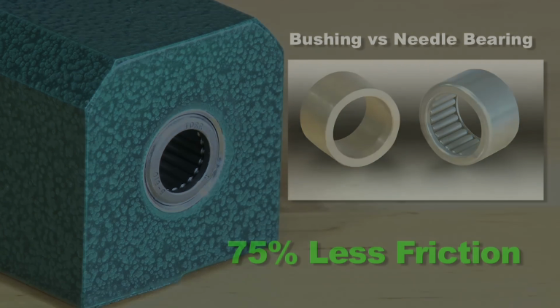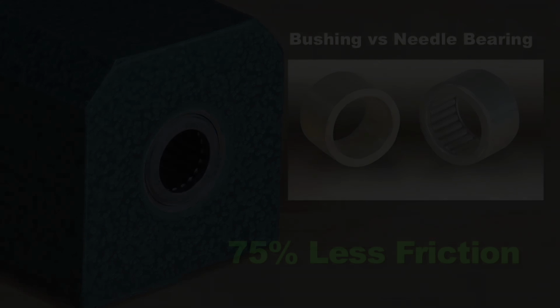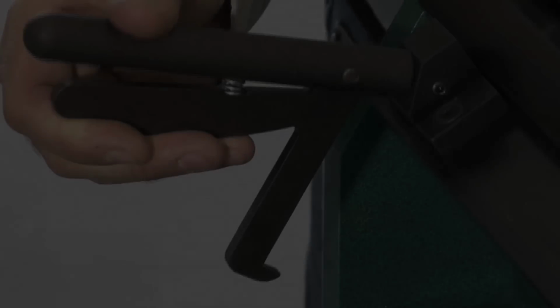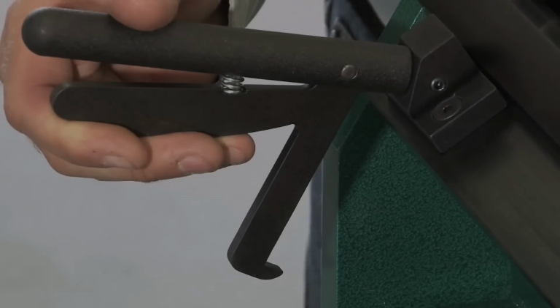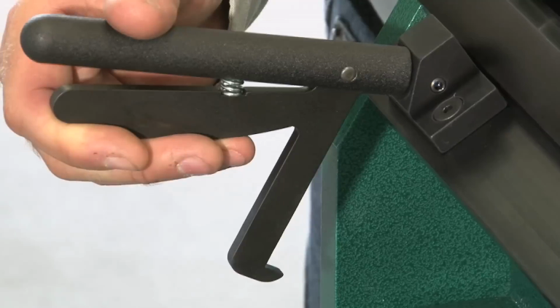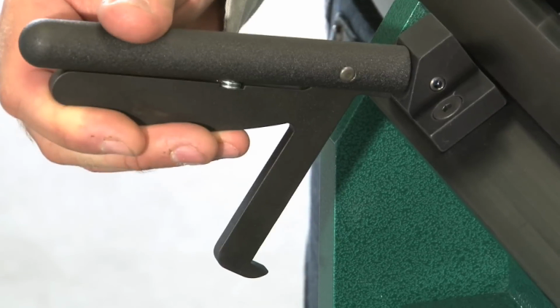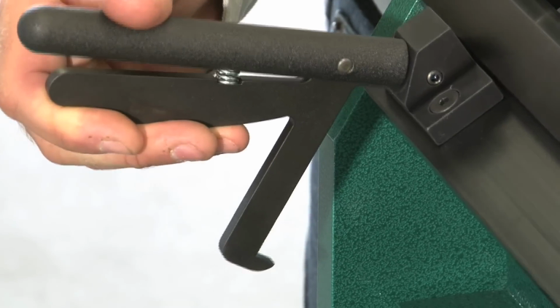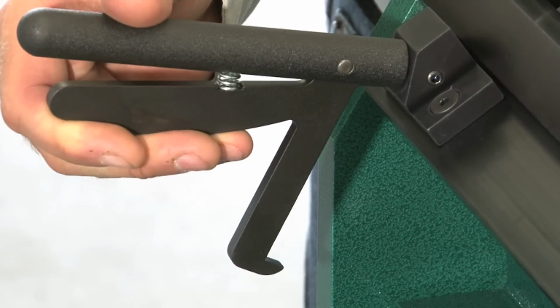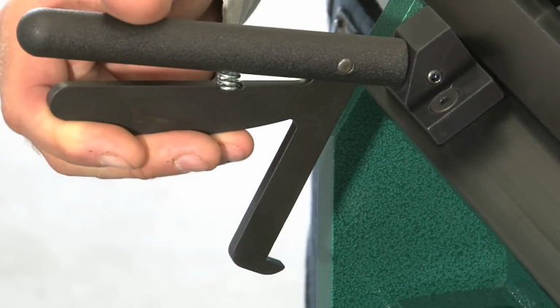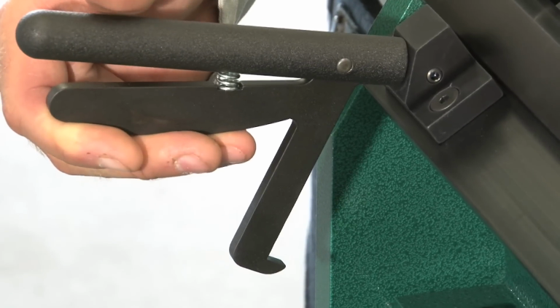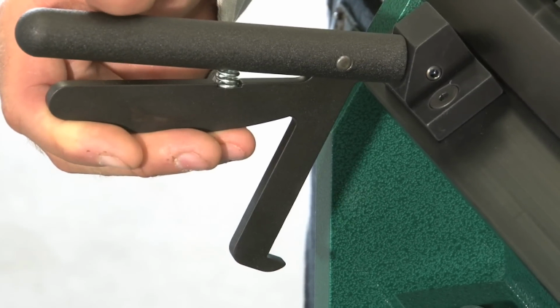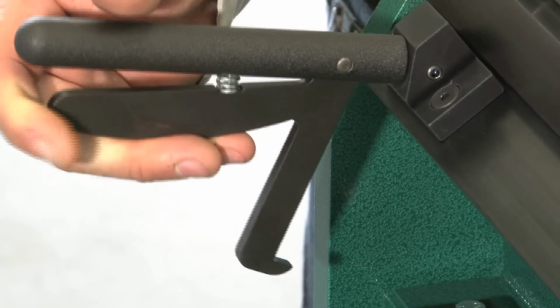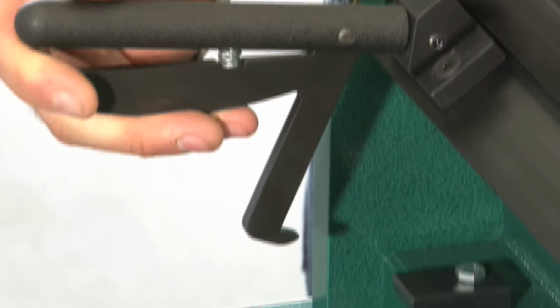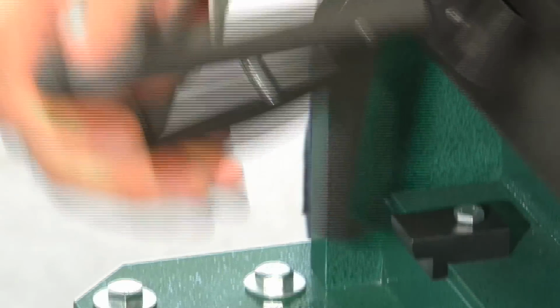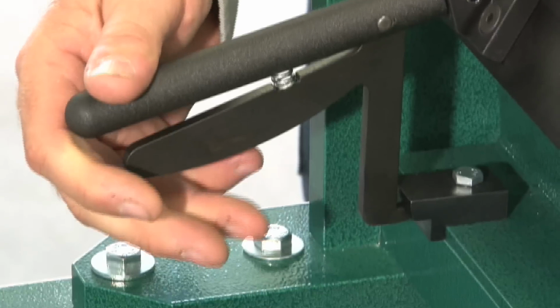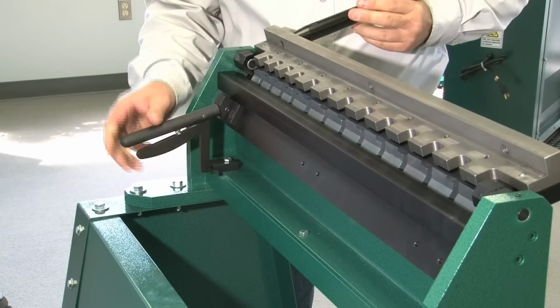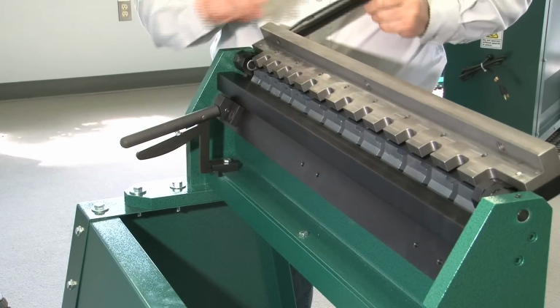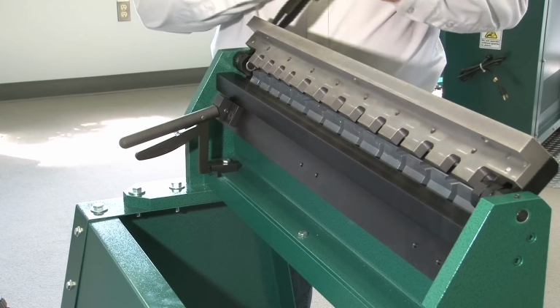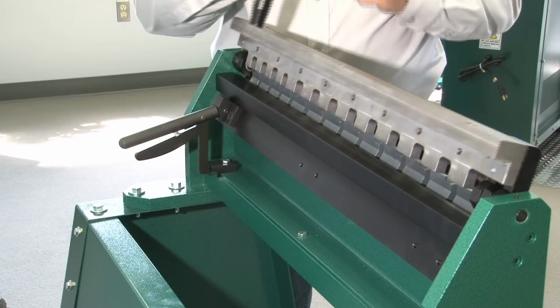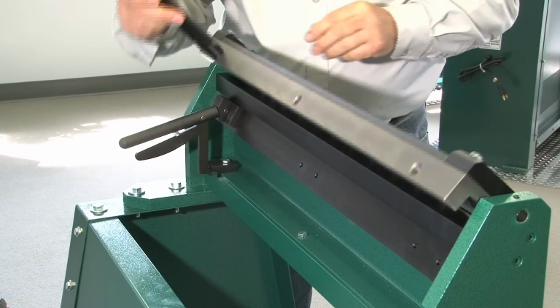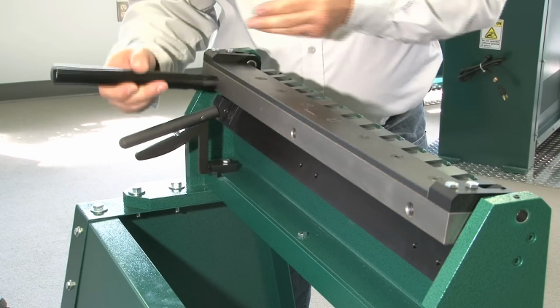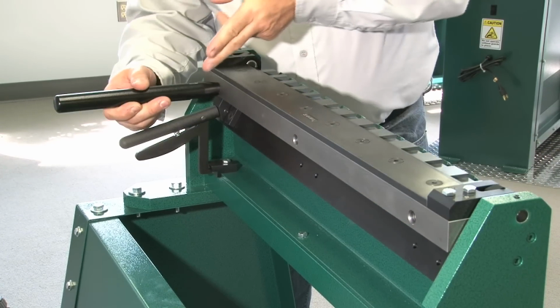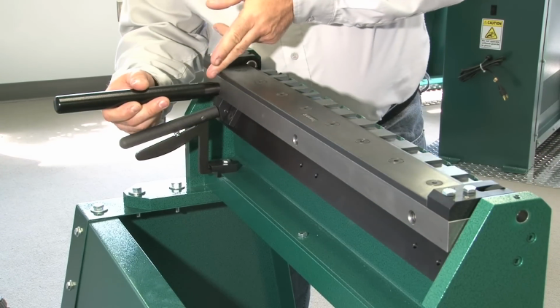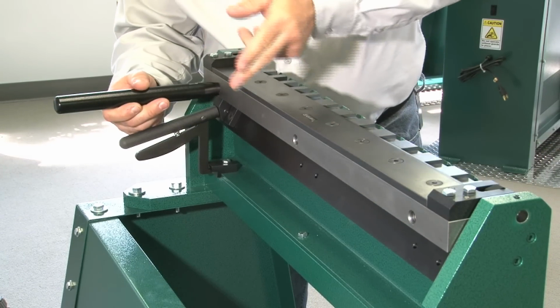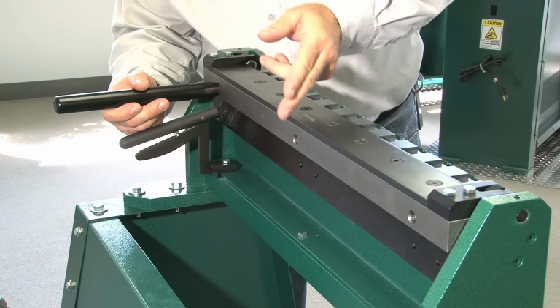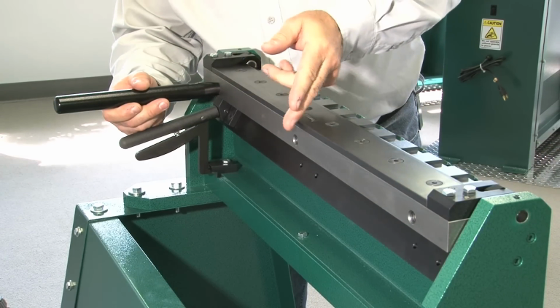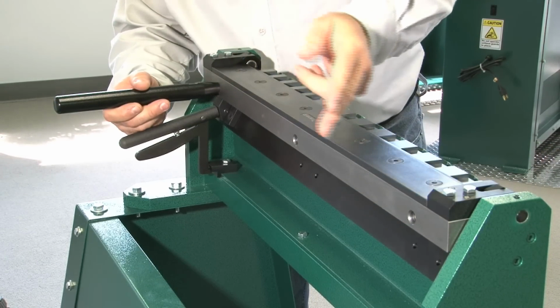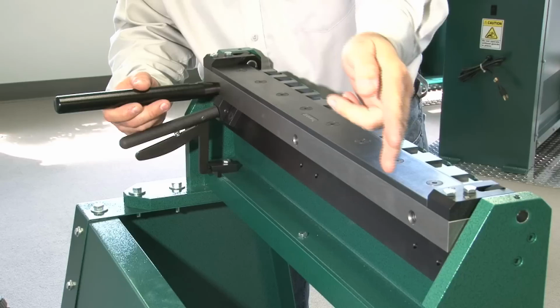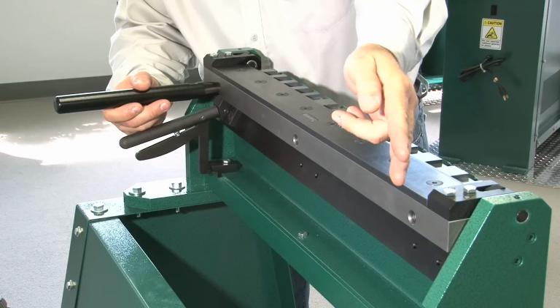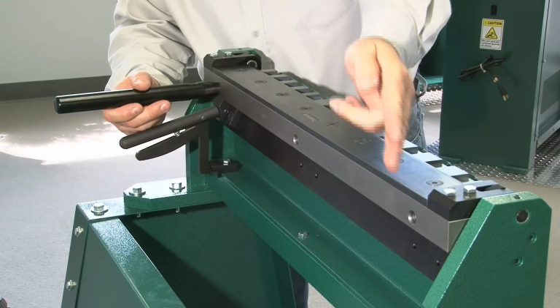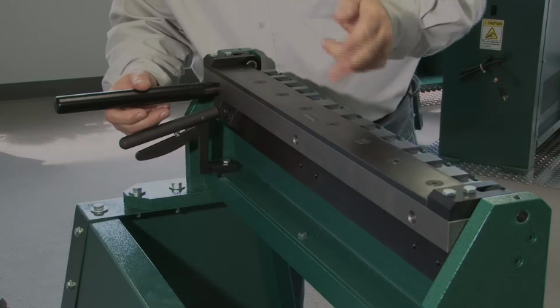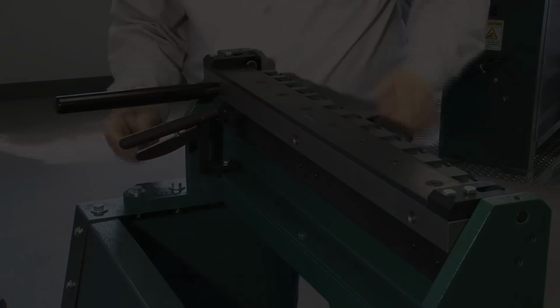A unique built-in quick-release handle. Three available positions for left, center, and right-hand positioning.